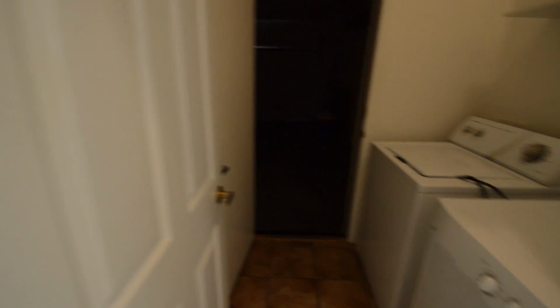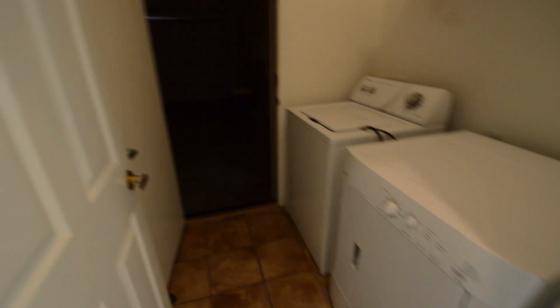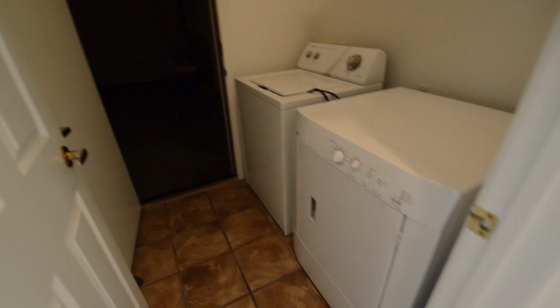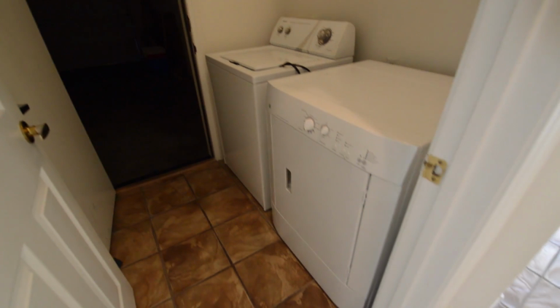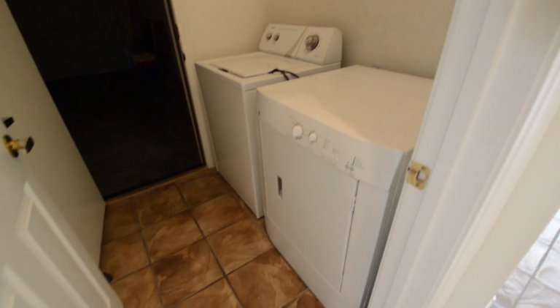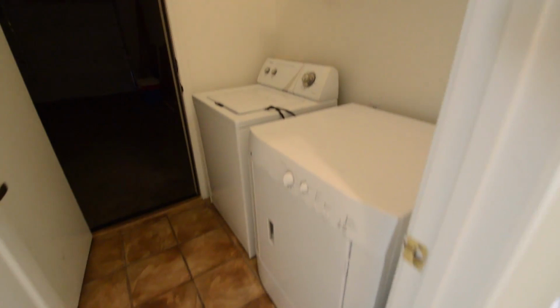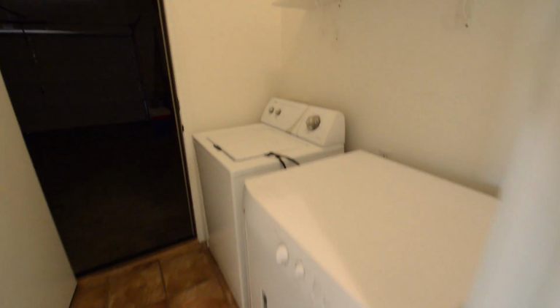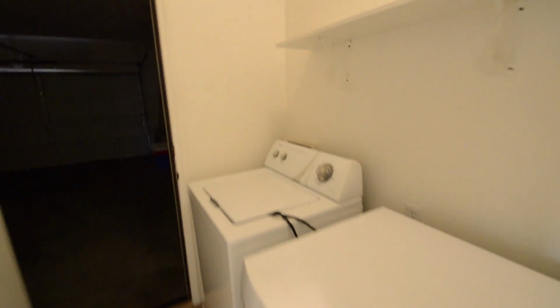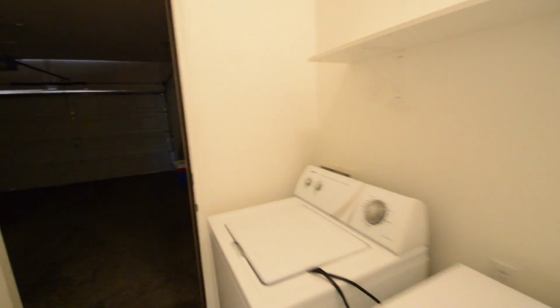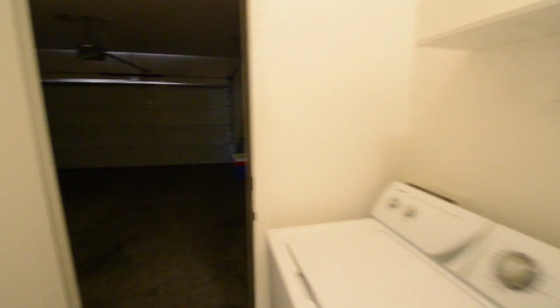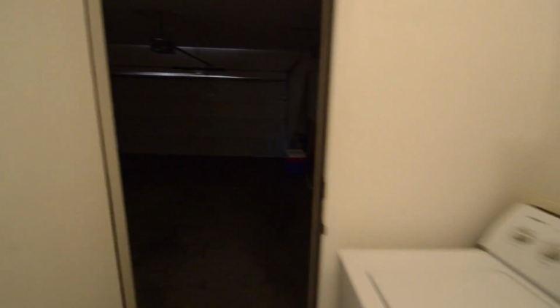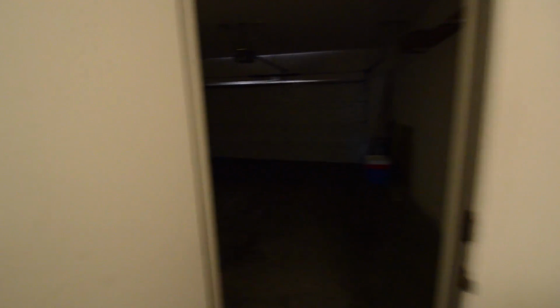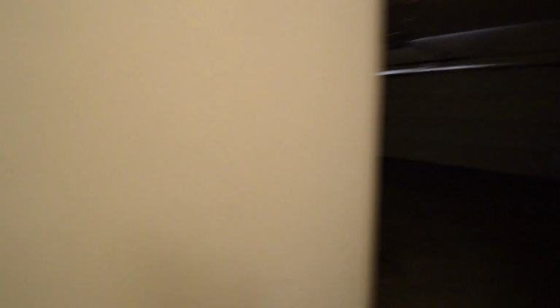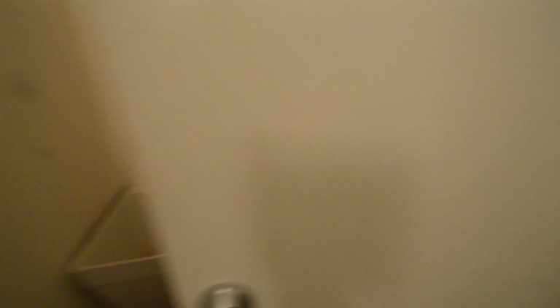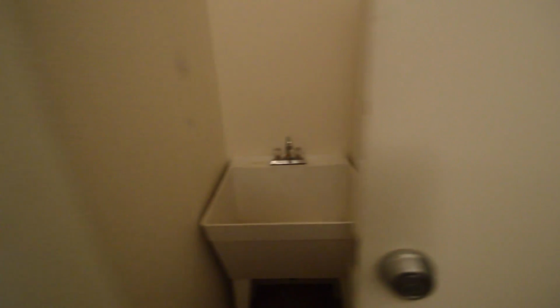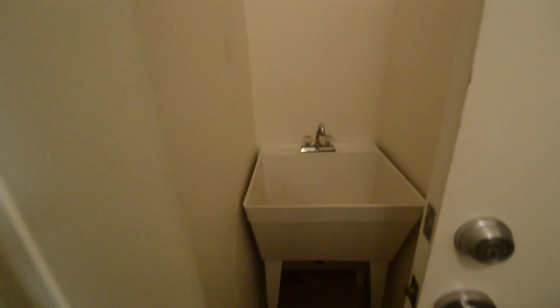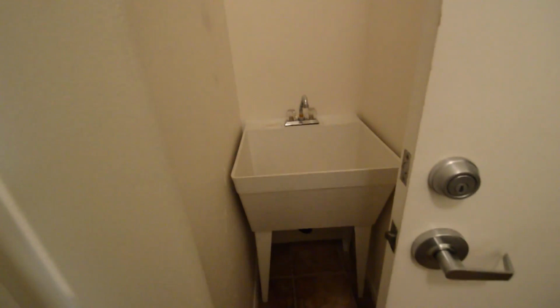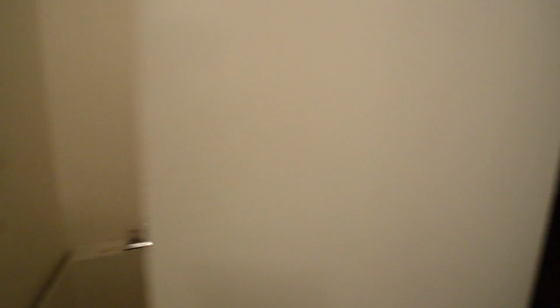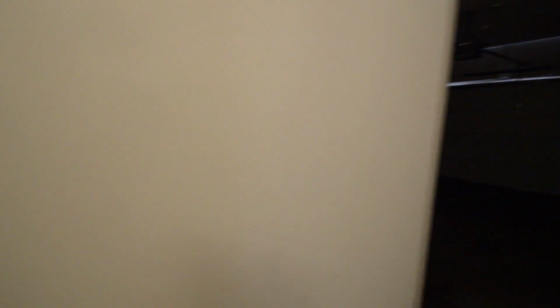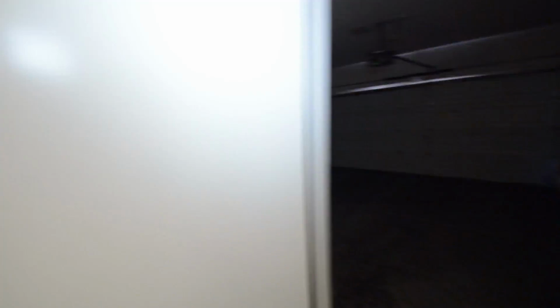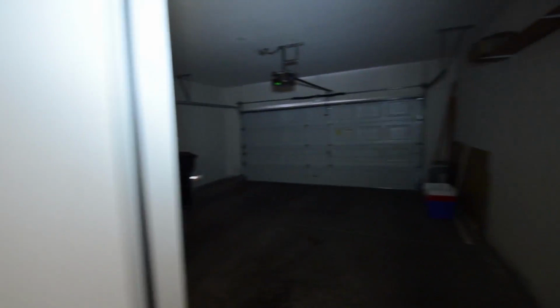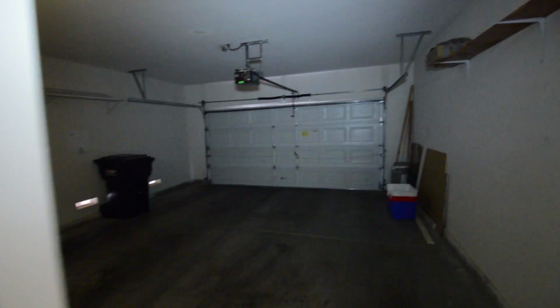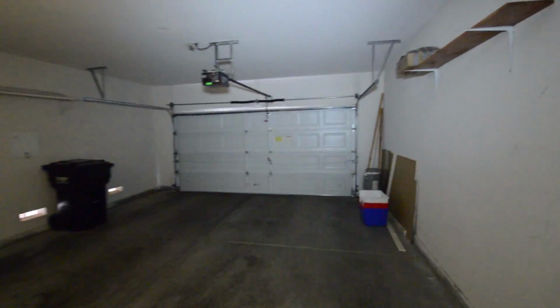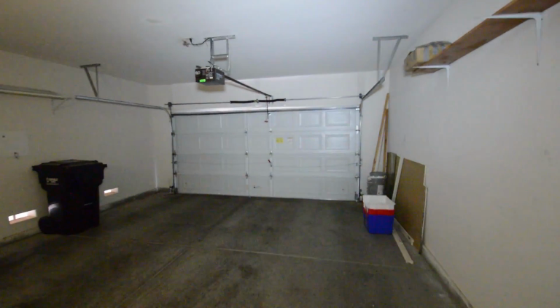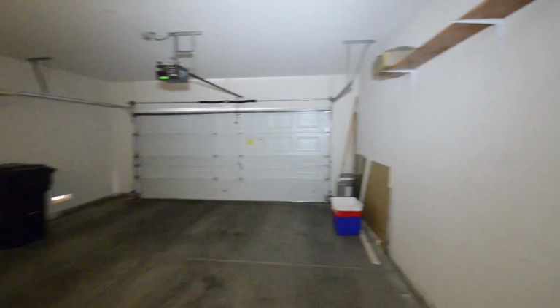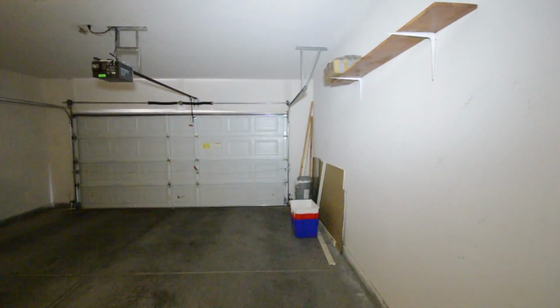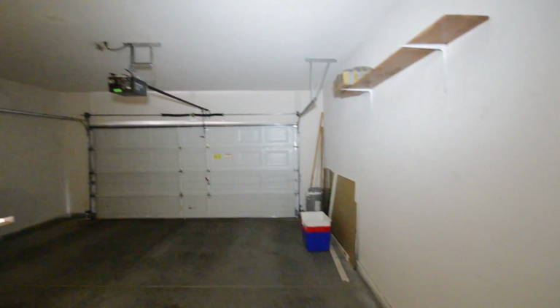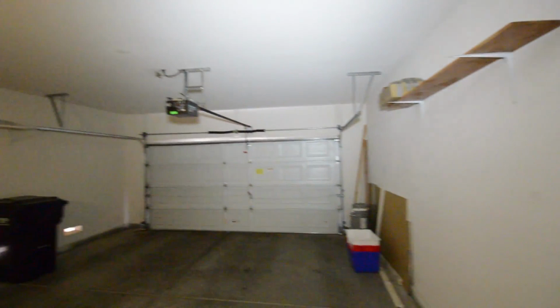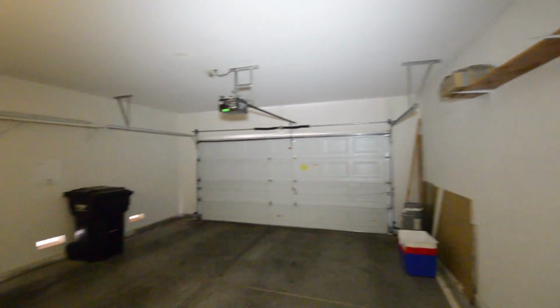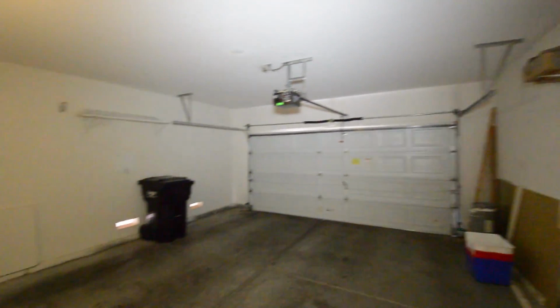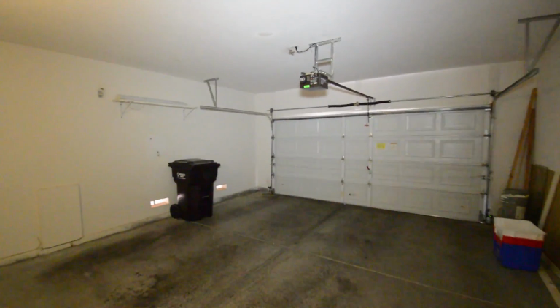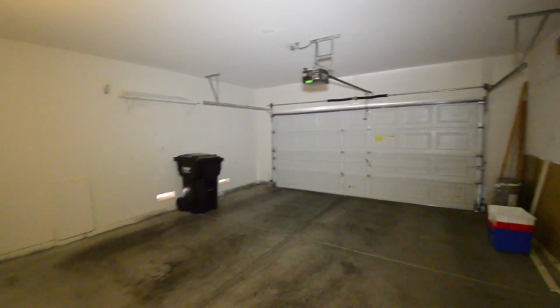The laundry room has the washer and dryer included in the sale. The attached two-car garage has an auto-opener and direct entry to the home.